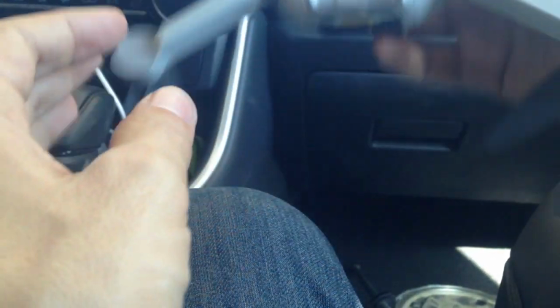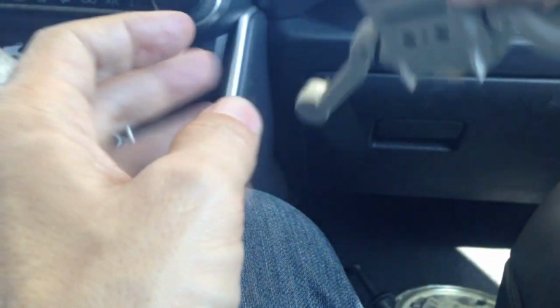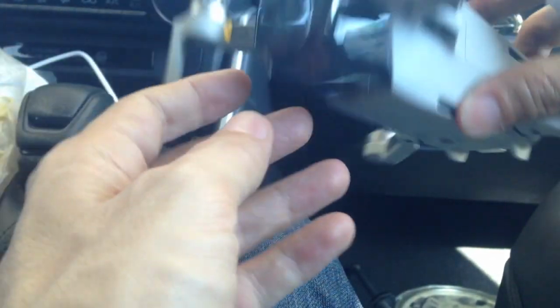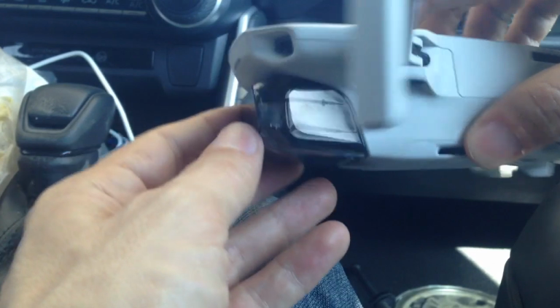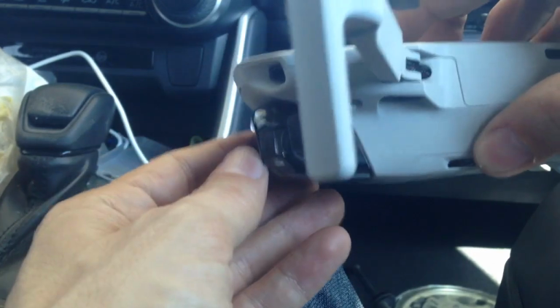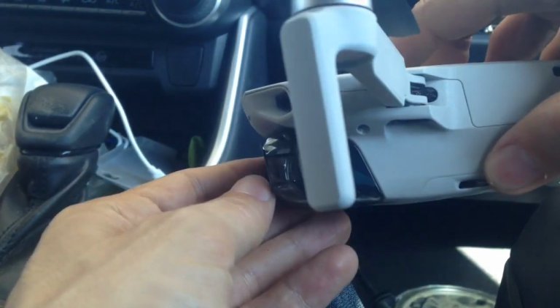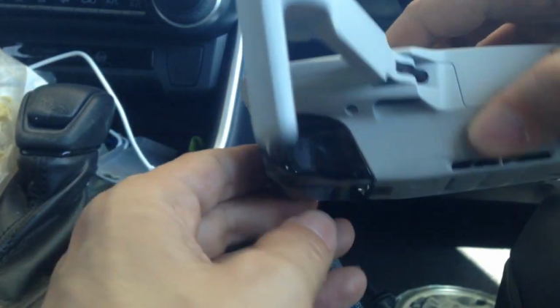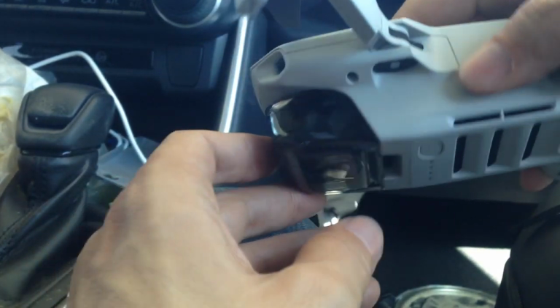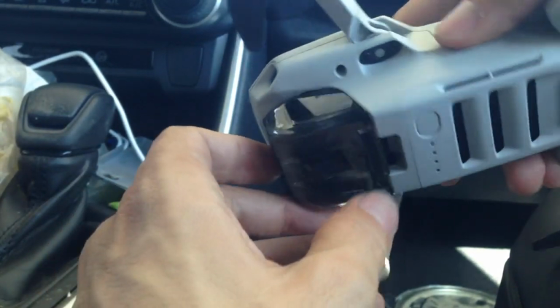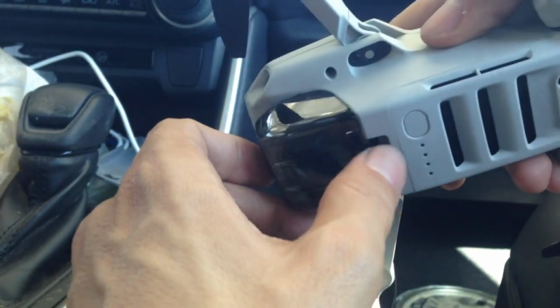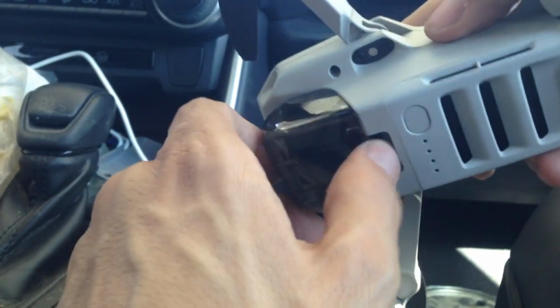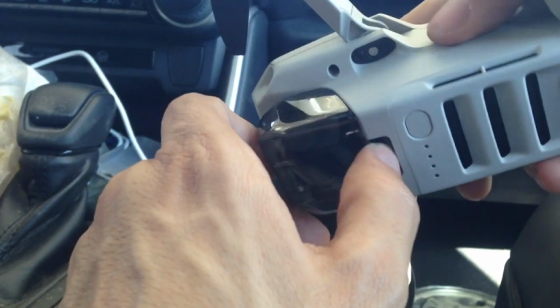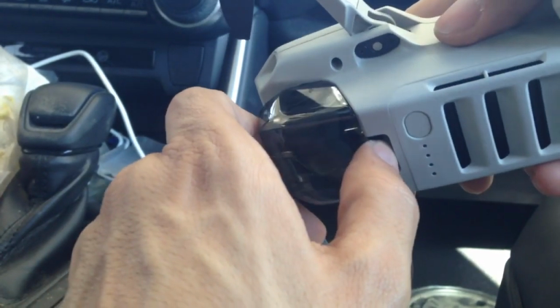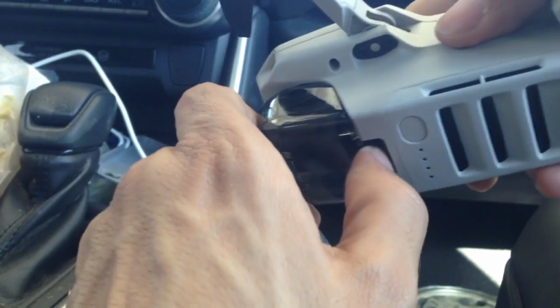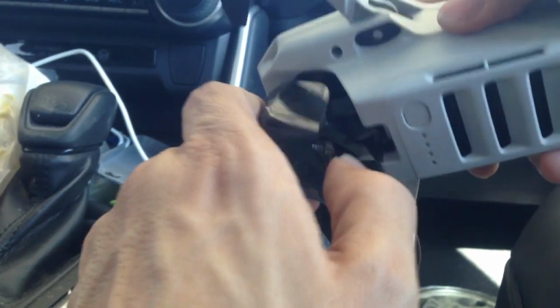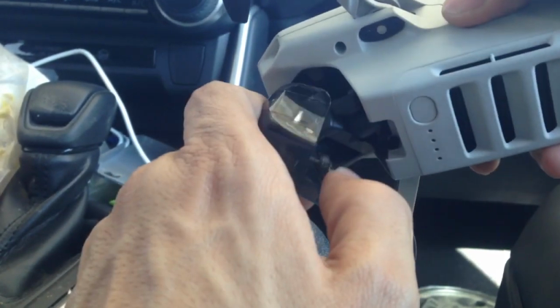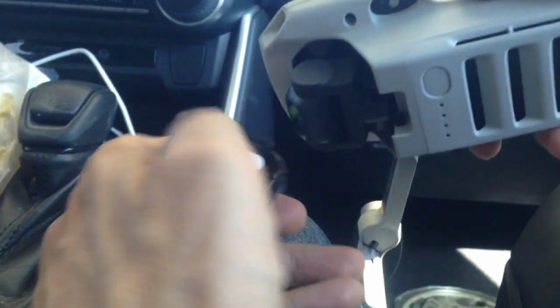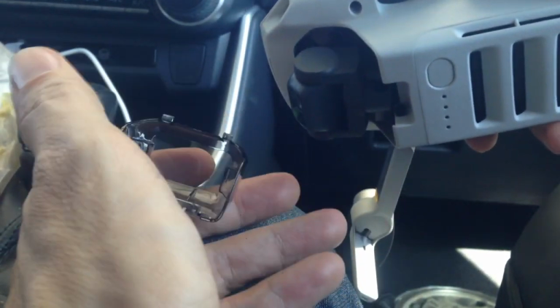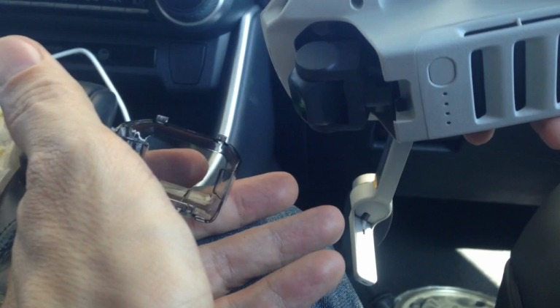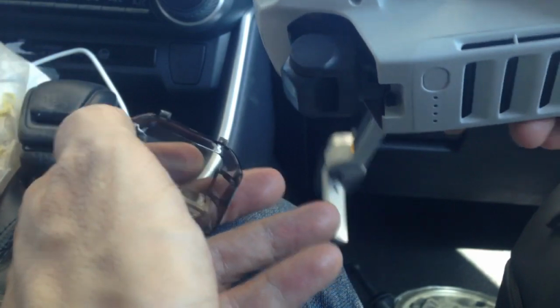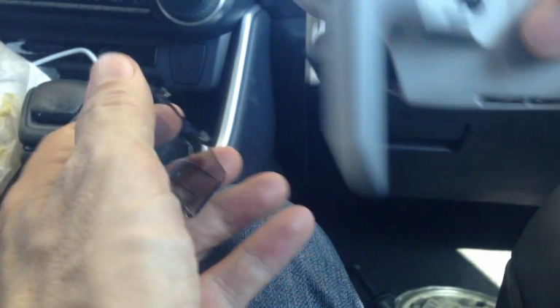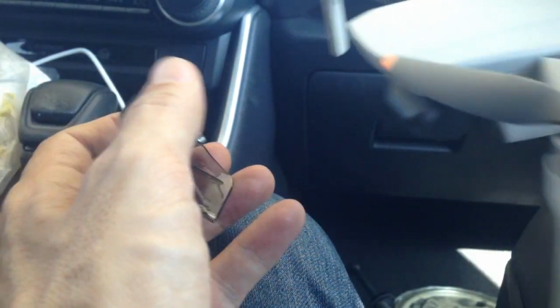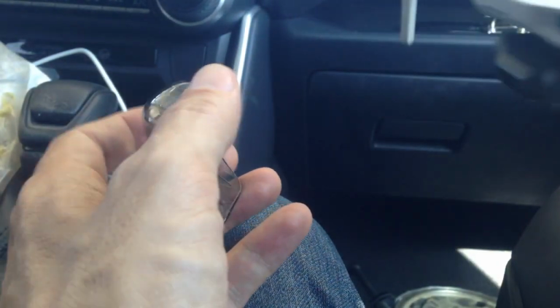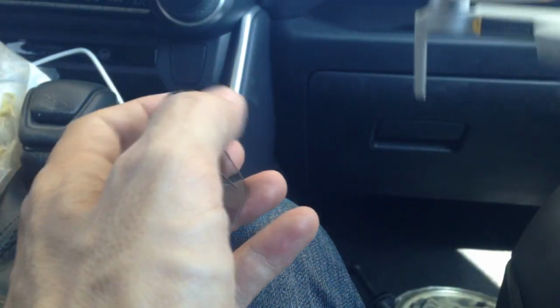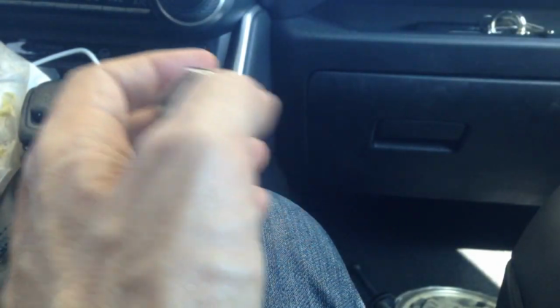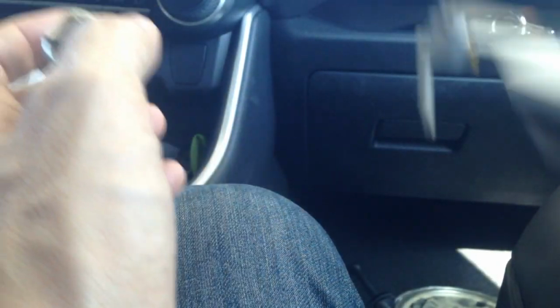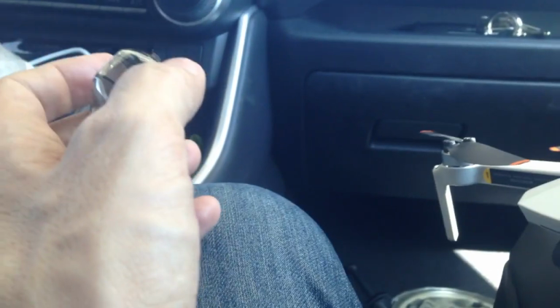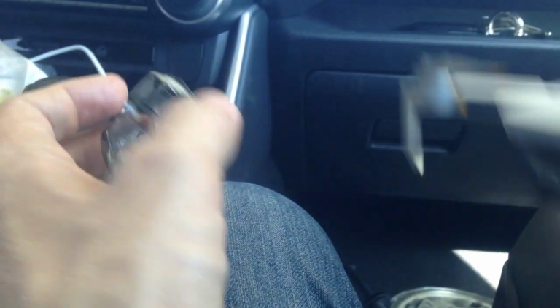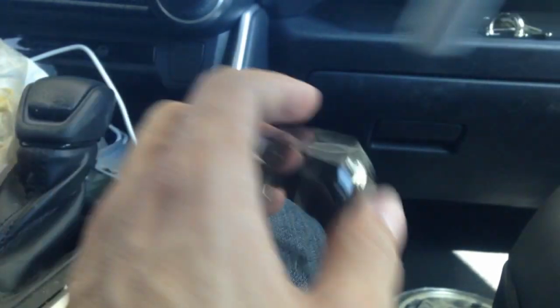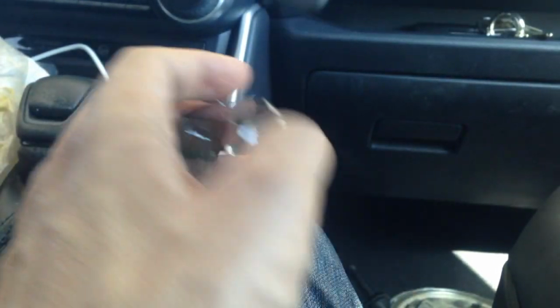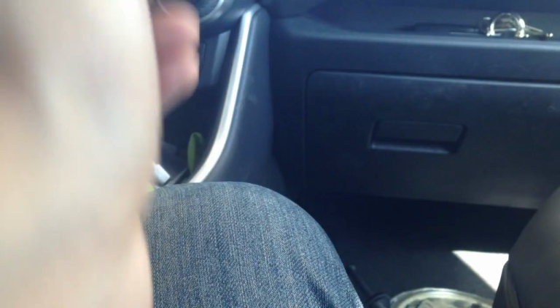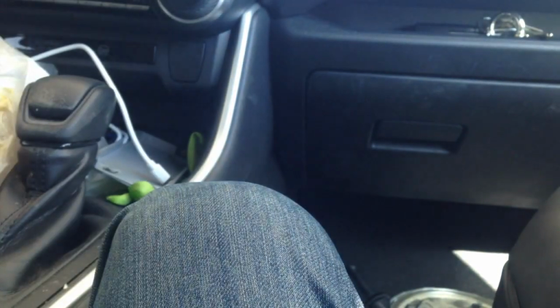As I showed you in the previous videos, you just lift and it pops right off. Isn't that fantastic? Yes, it is!